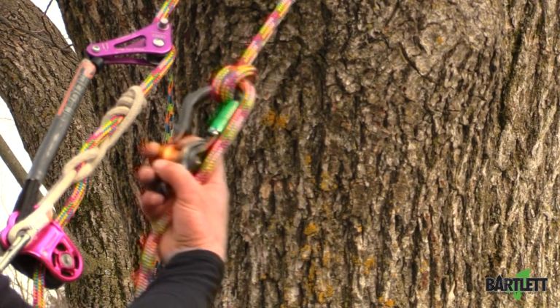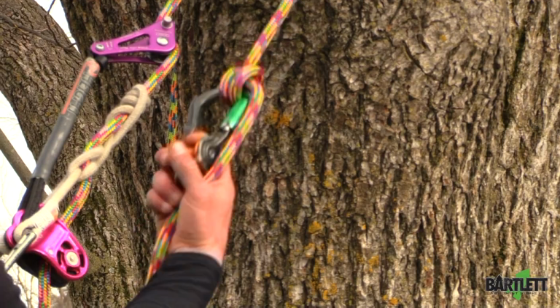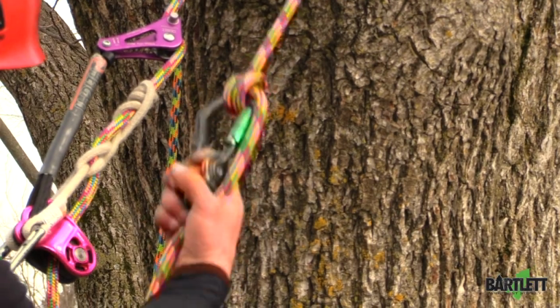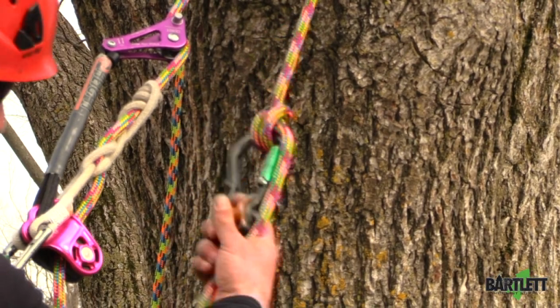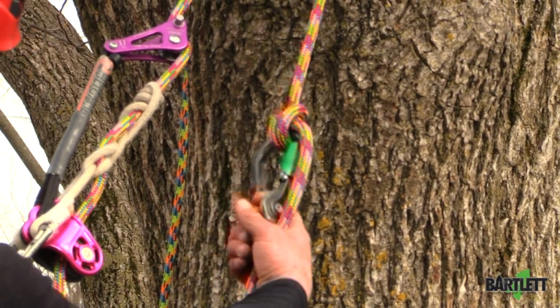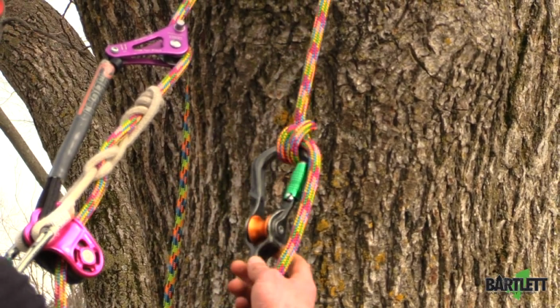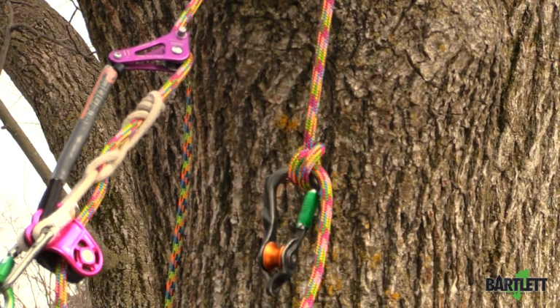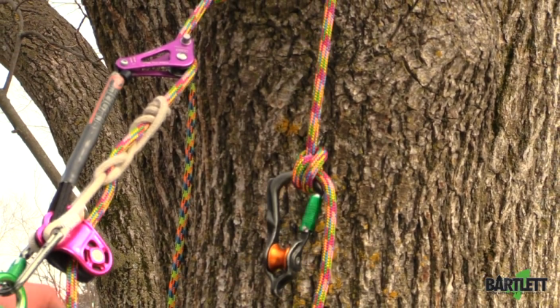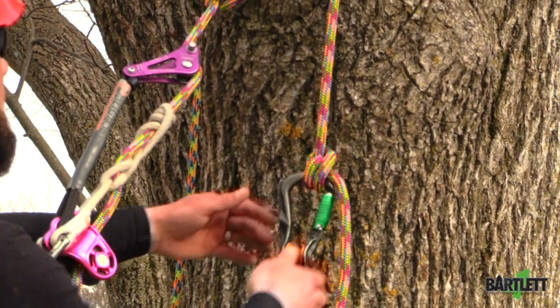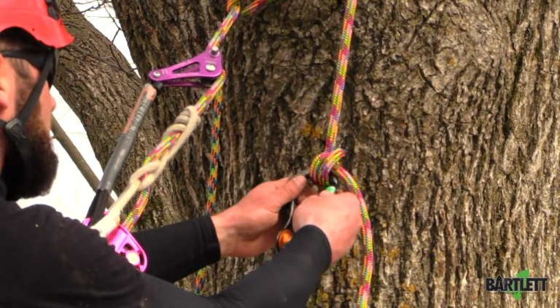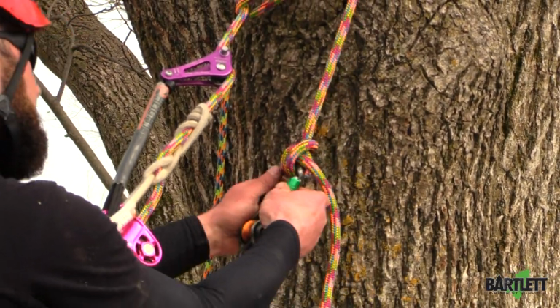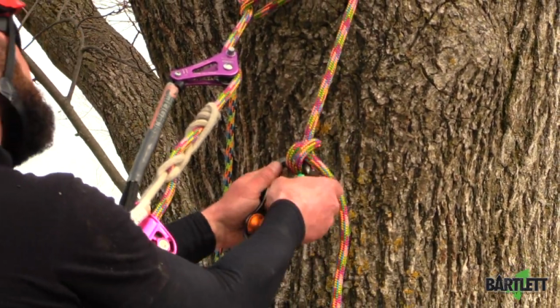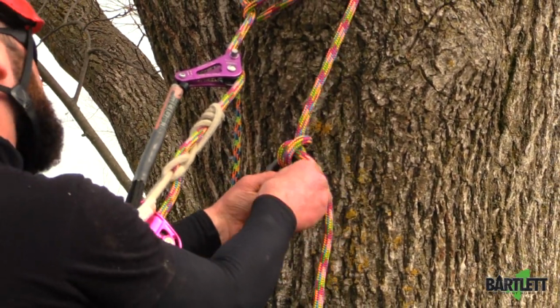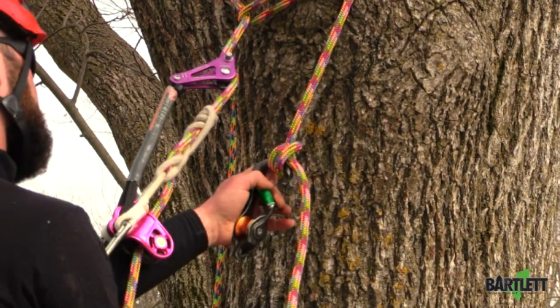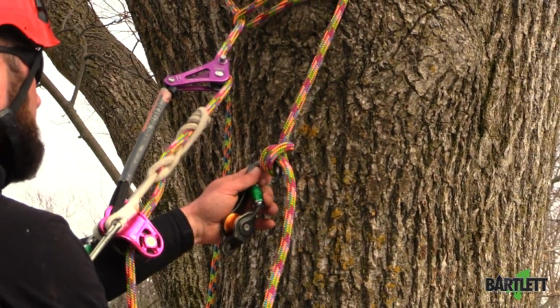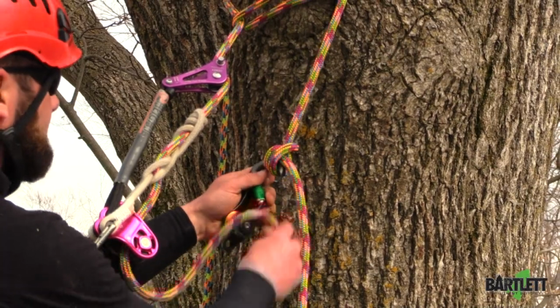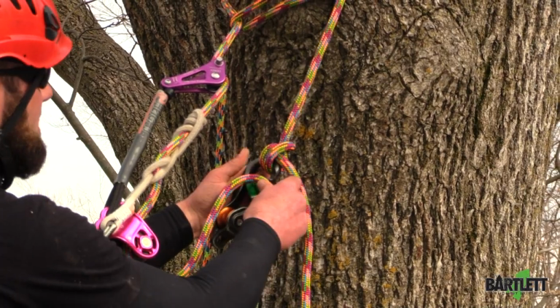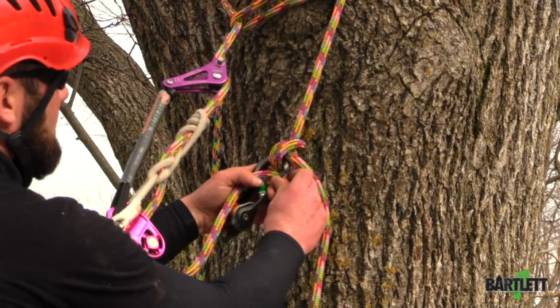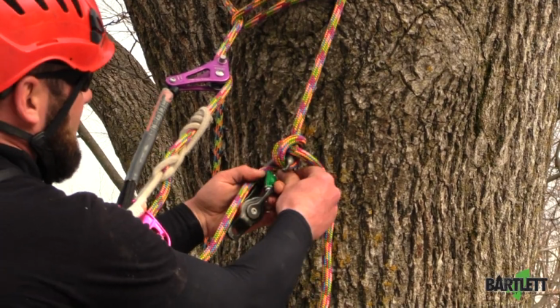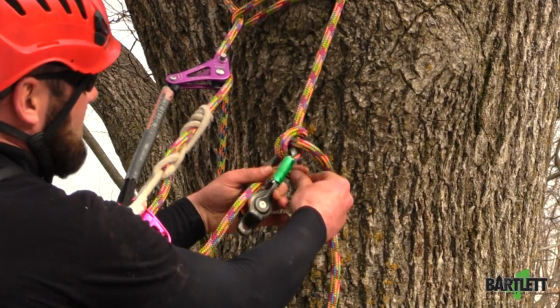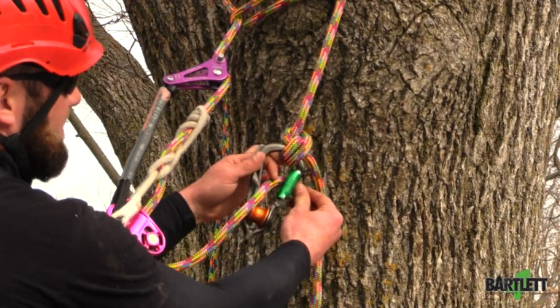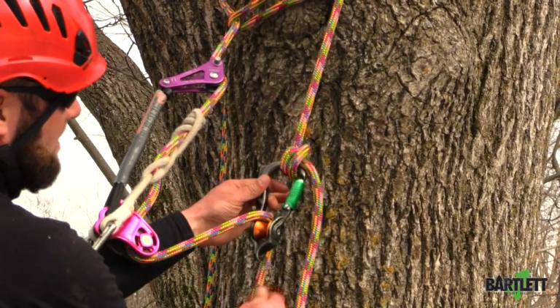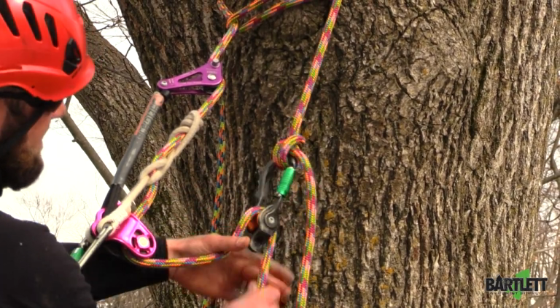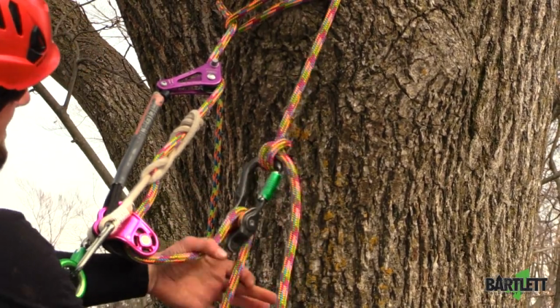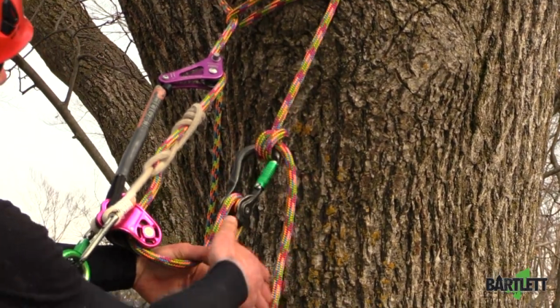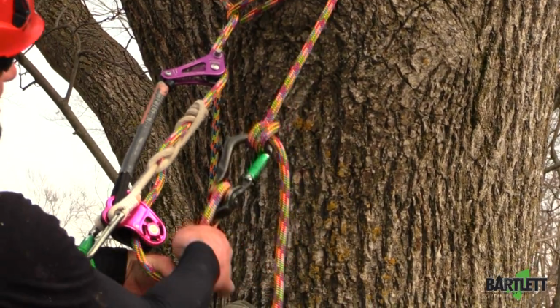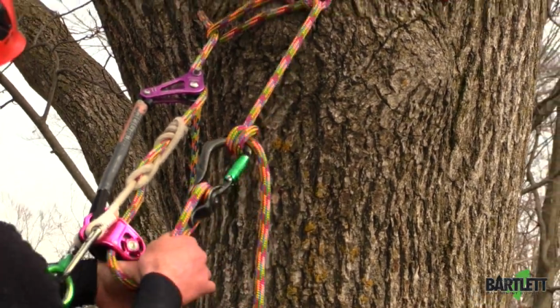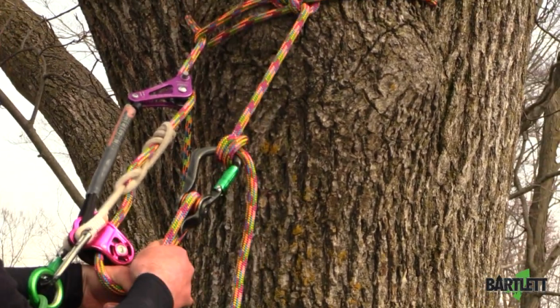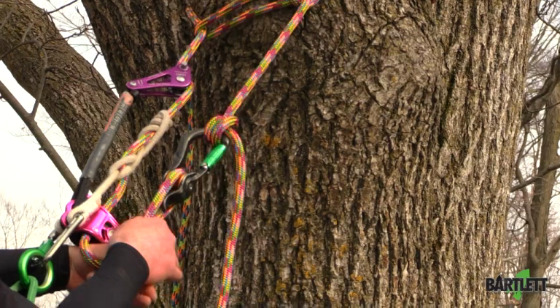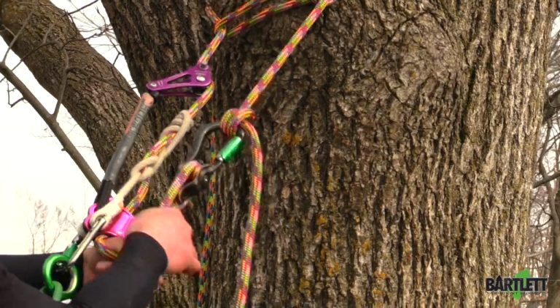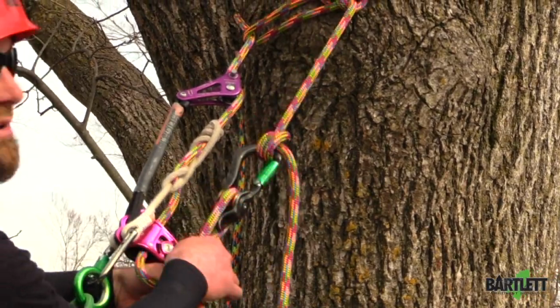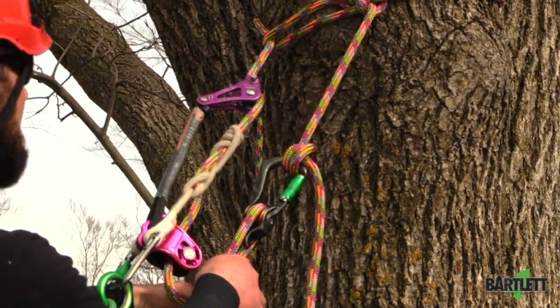This is going to be important for helping me to retrieve. So after you get all this tied up and cinched up, do not forget to drop your tail and this pulley. This portion is what's going to be used for your retrieval on the ground.